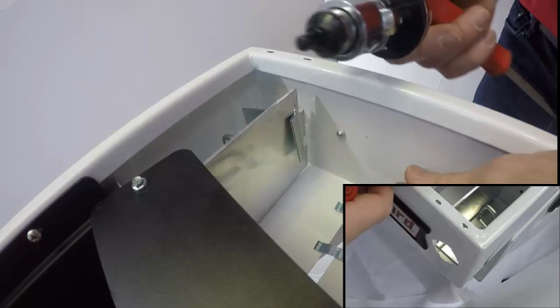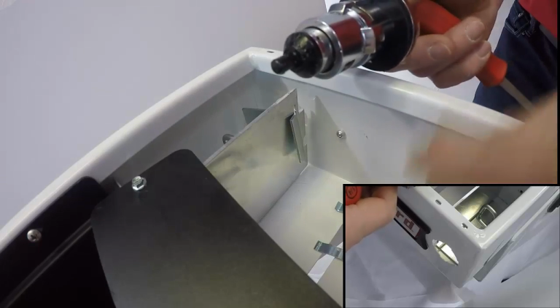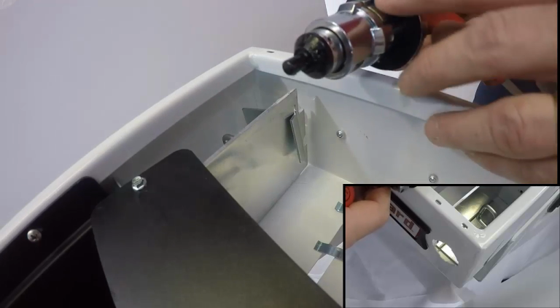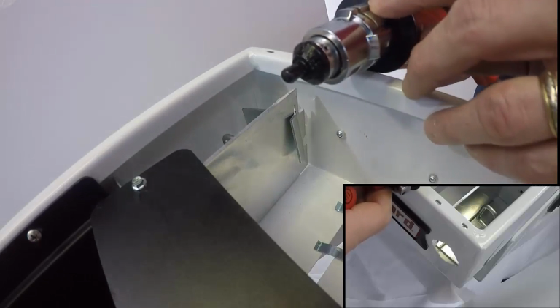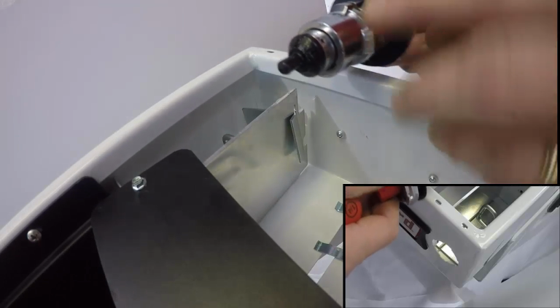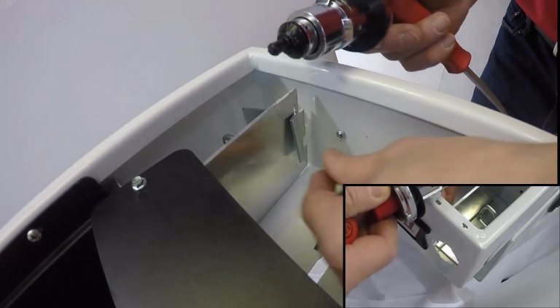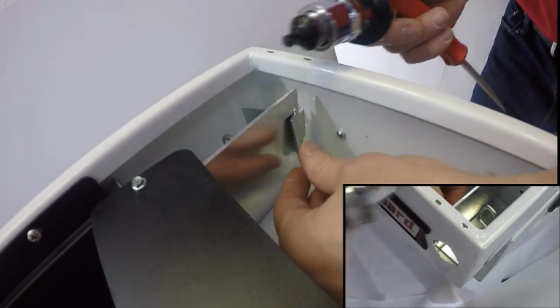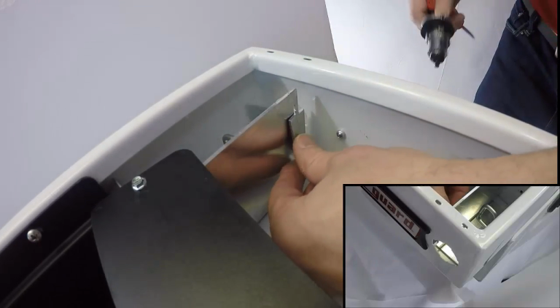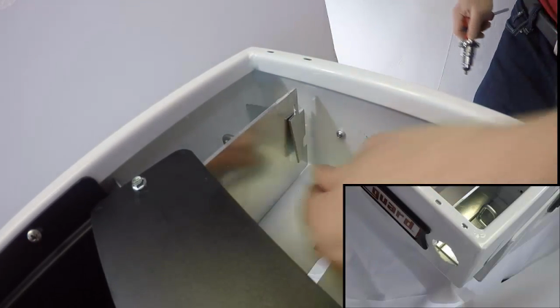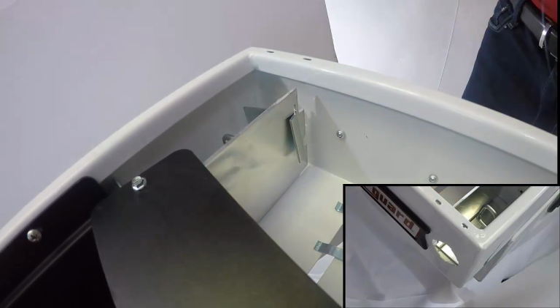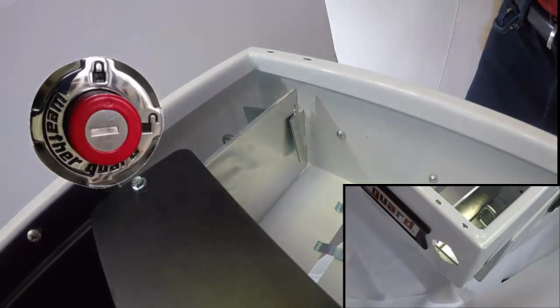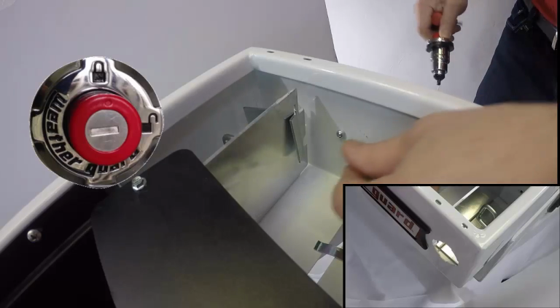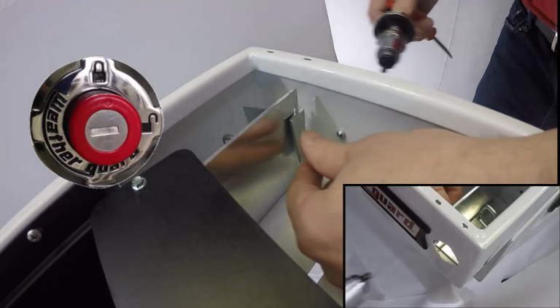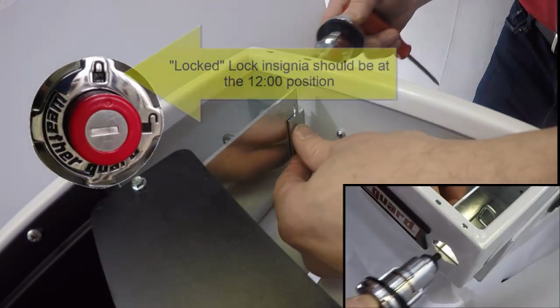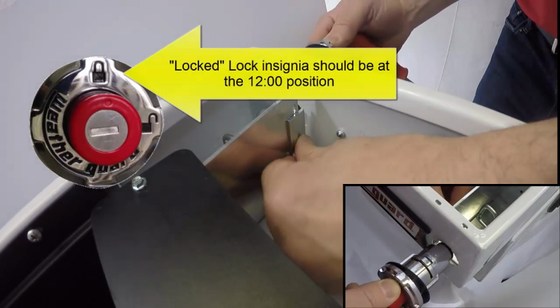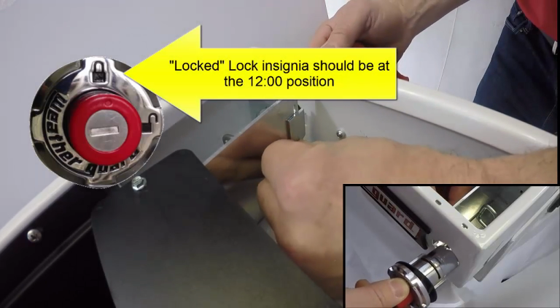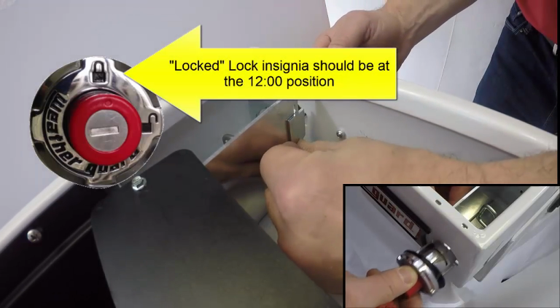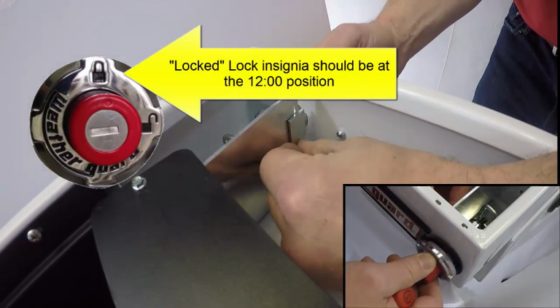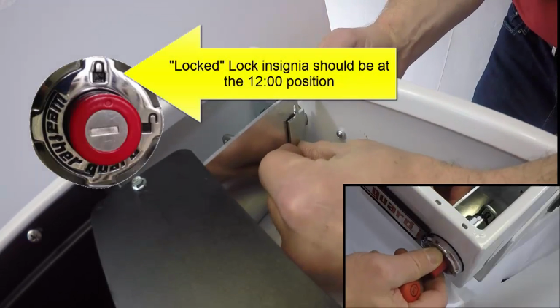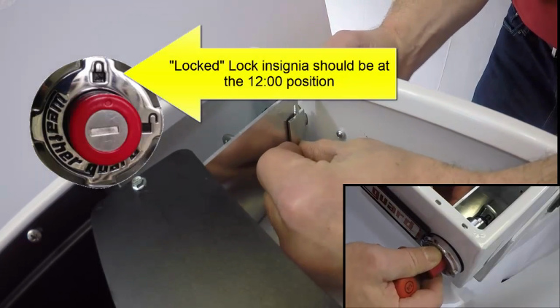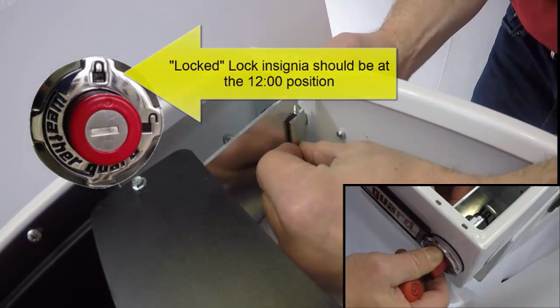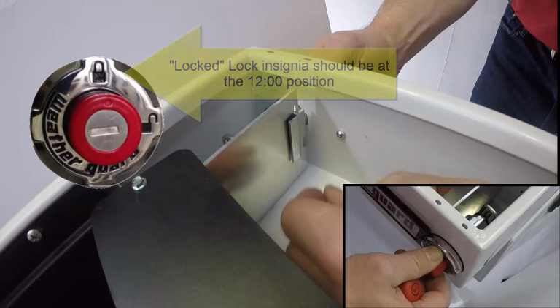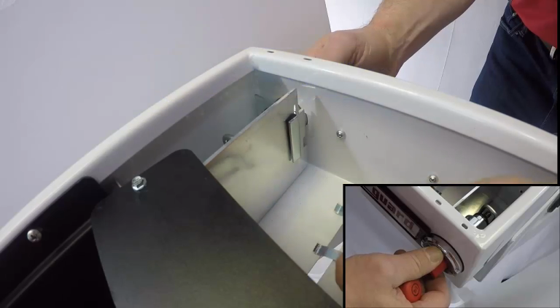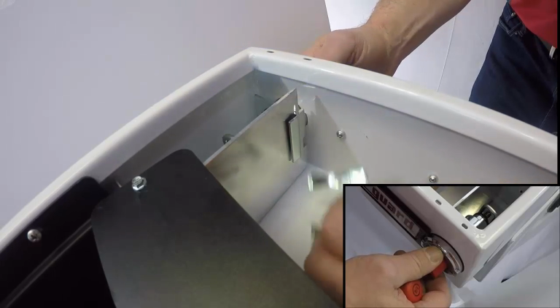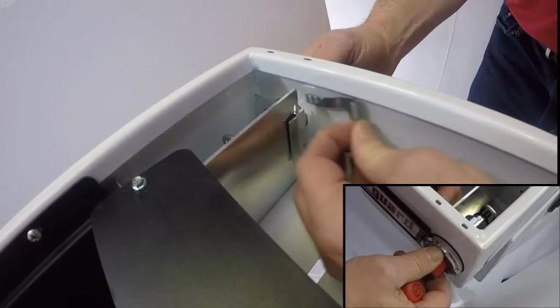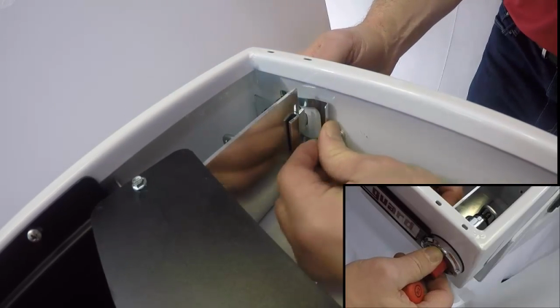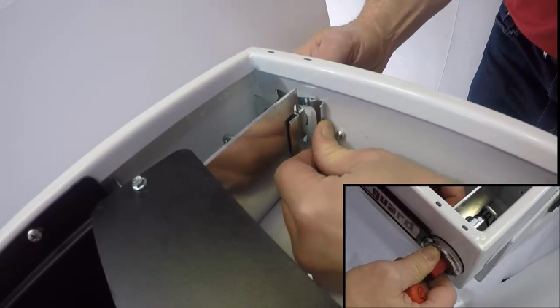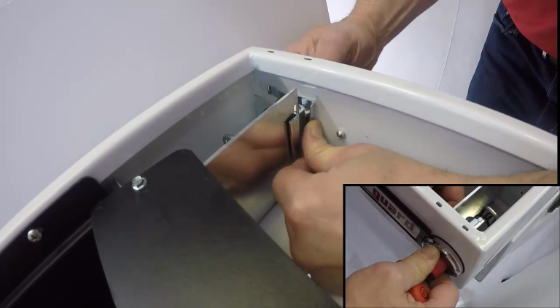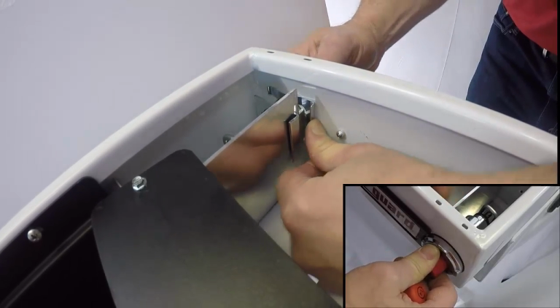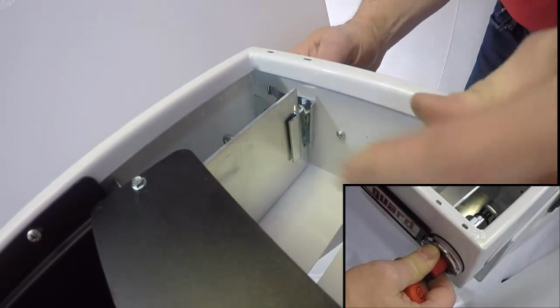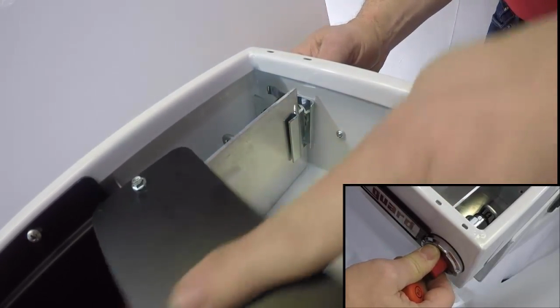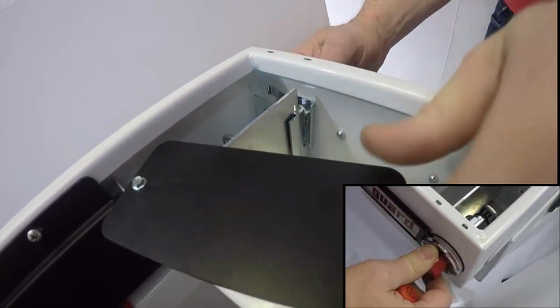Take the new lock, making sure that it is oriented with the locked lock insignia at the 12 o'clock position. Insert the lock from the outside of the box and through the anti-rotation tab. Re-insert the lock retaining clip, close the lock cover, and you're all set.